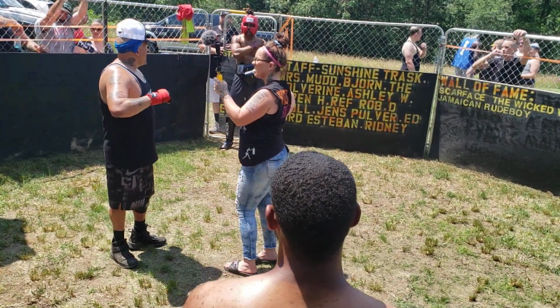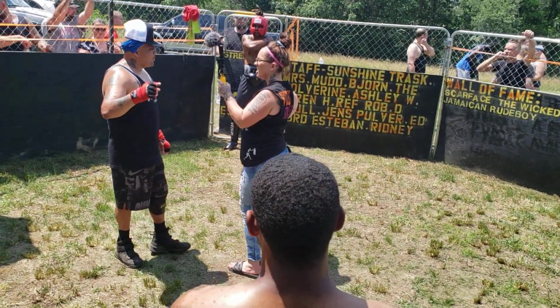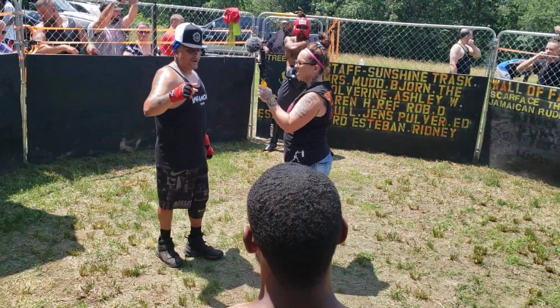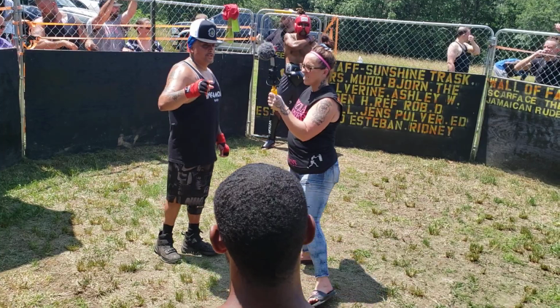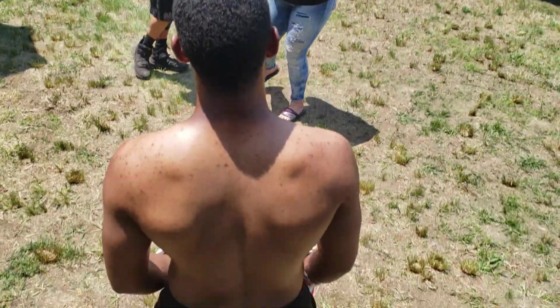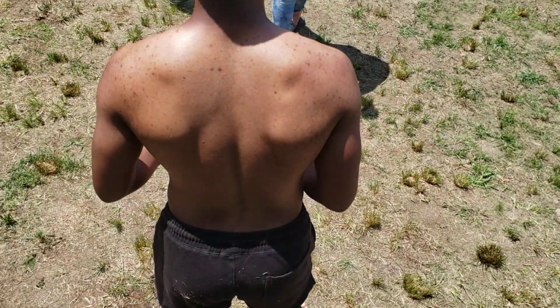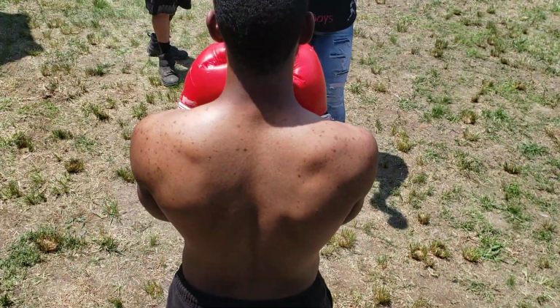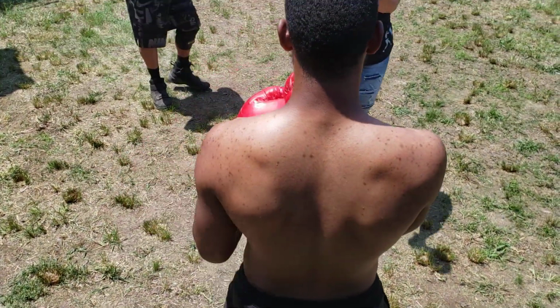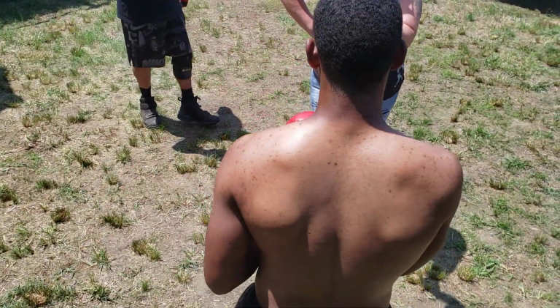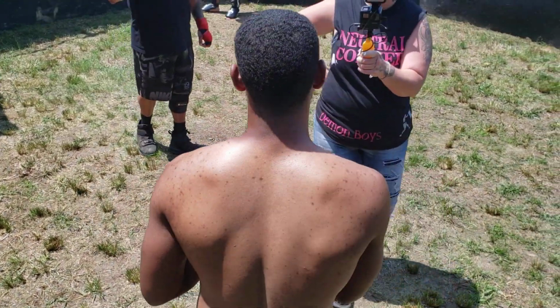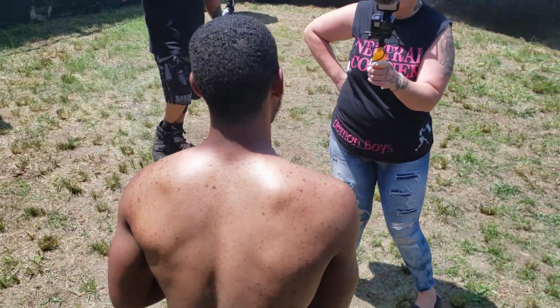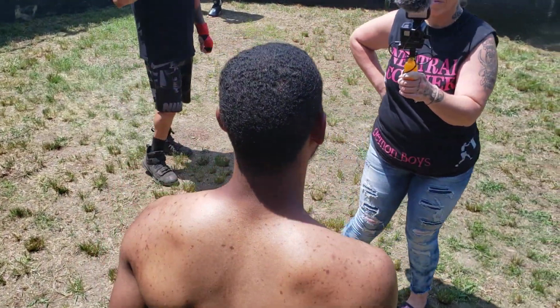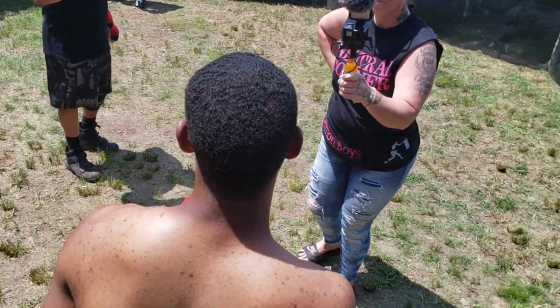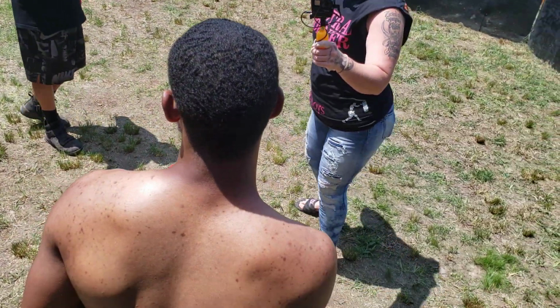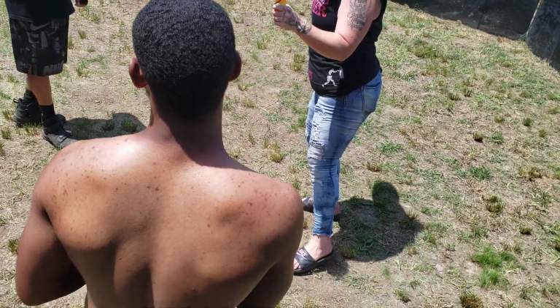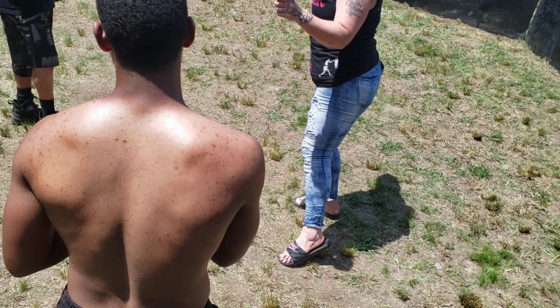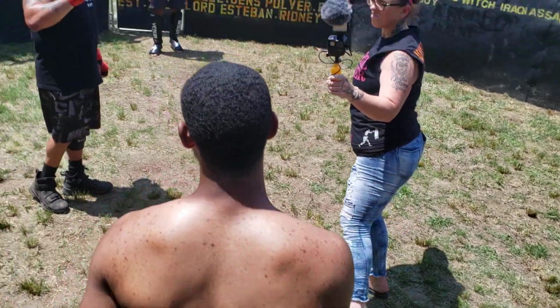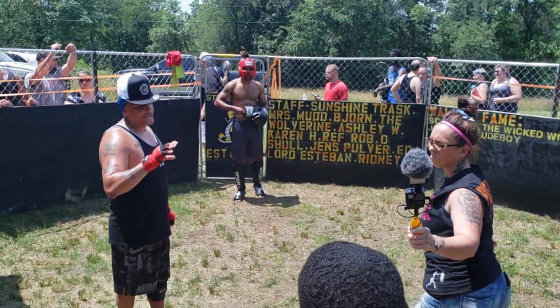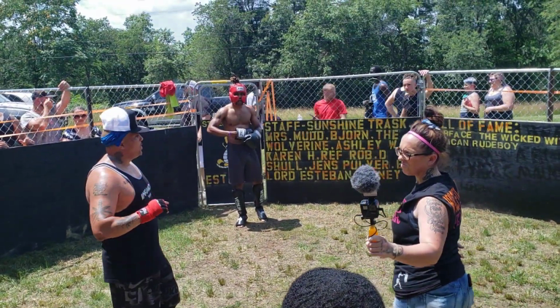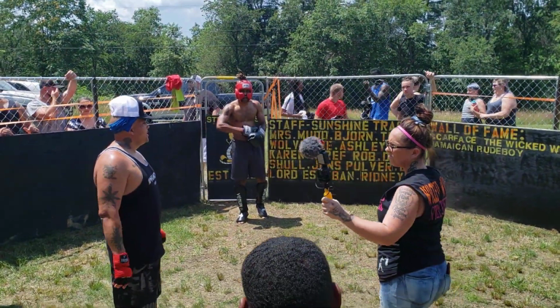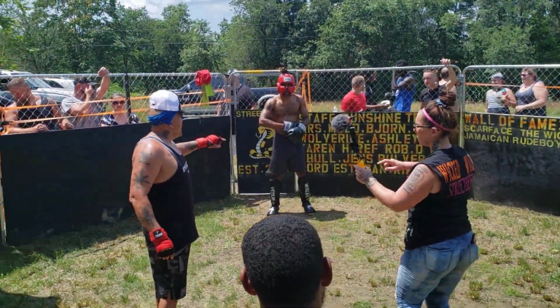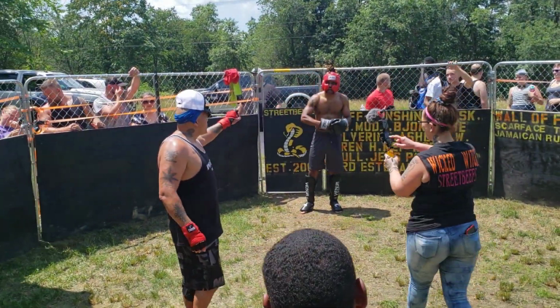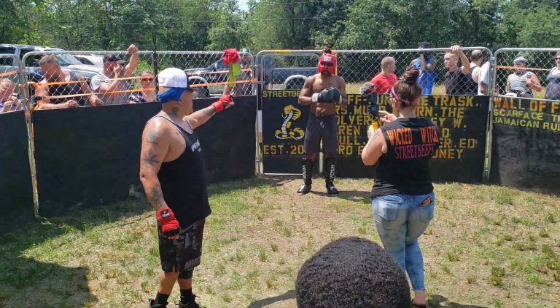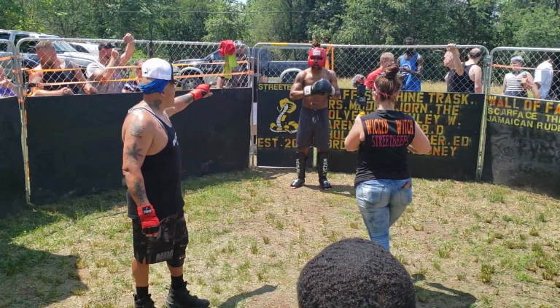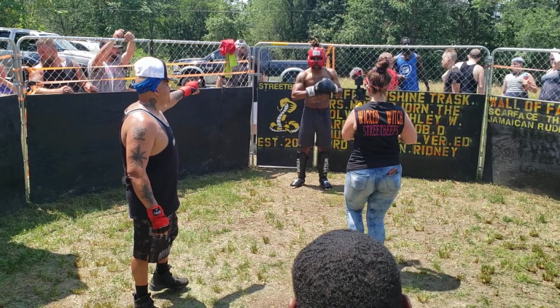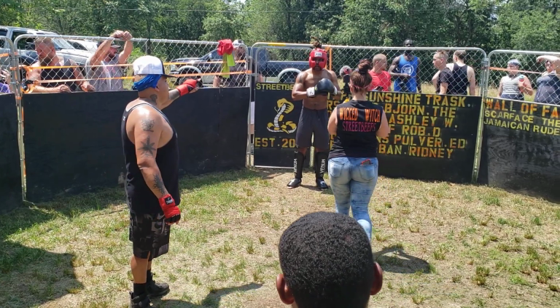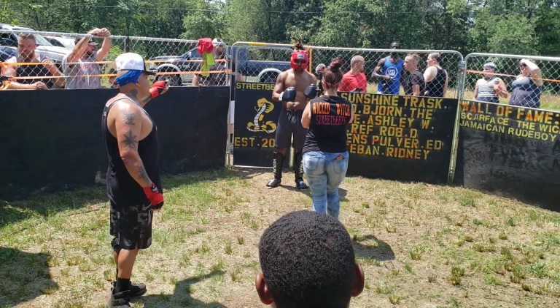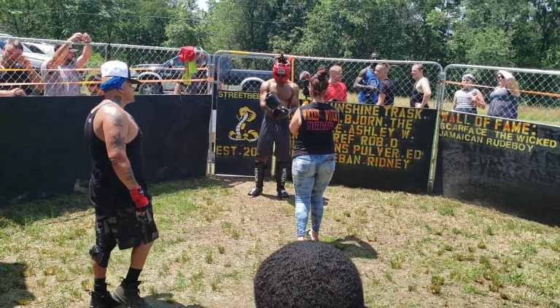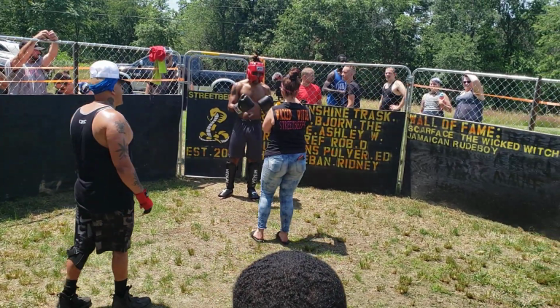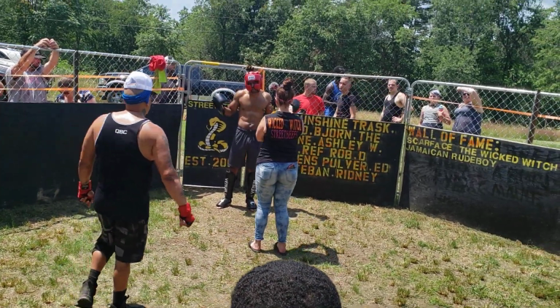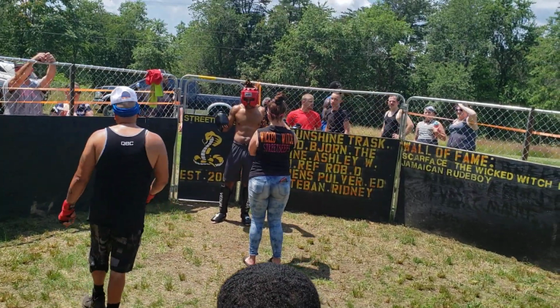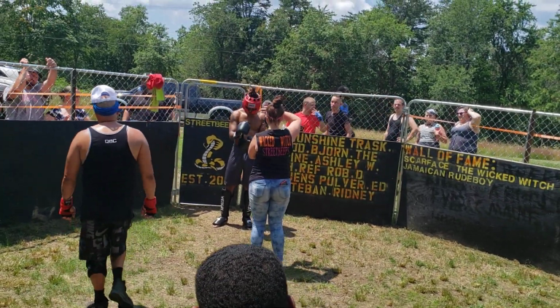In this corner, we got Luminous — he's 0-1 in Satan's back door. And in this corner, we got Rob — he's 0-0 in Satan's back door. He's safe, fellas.